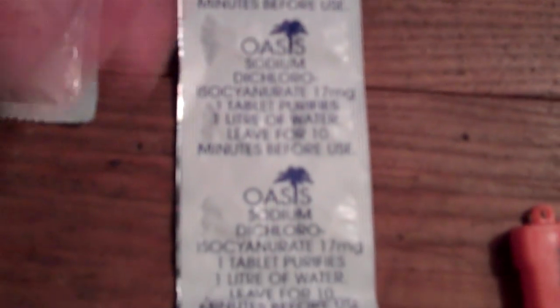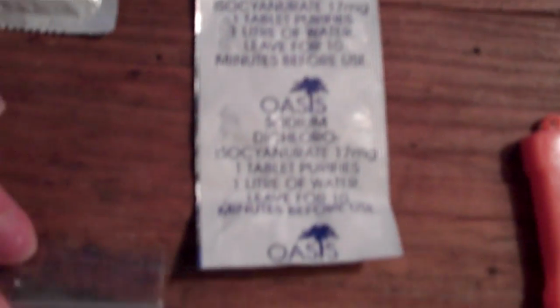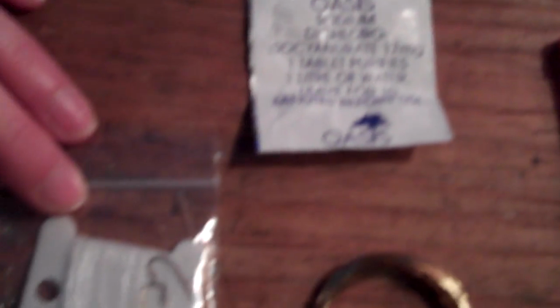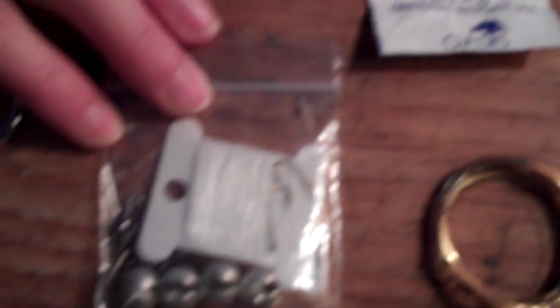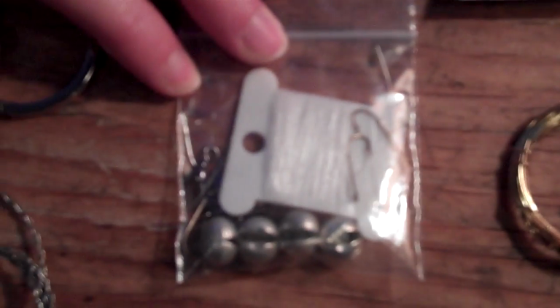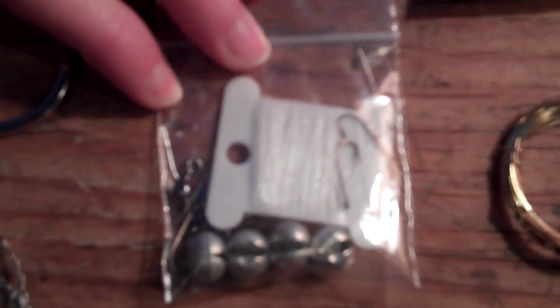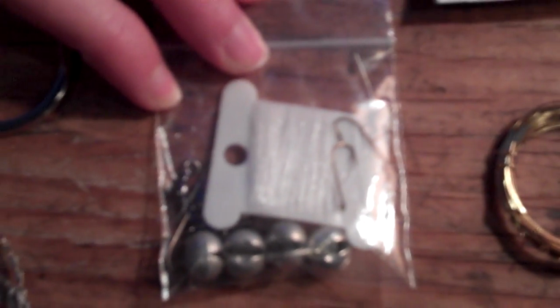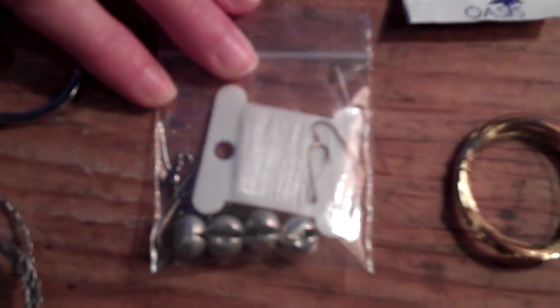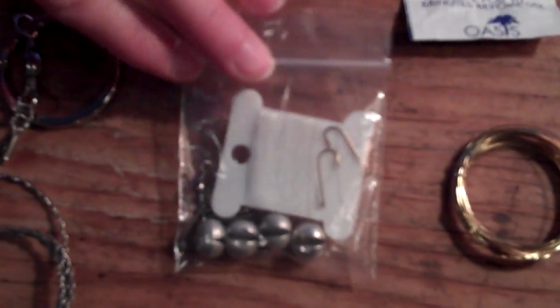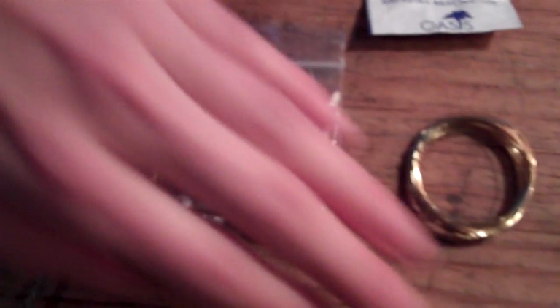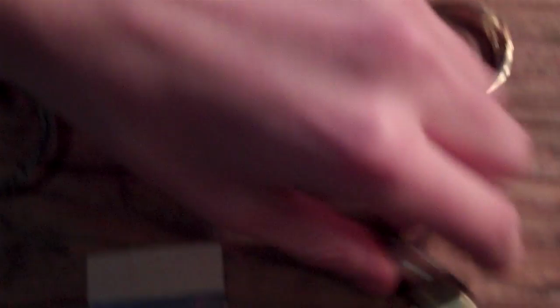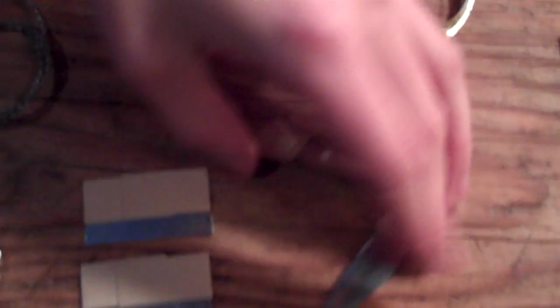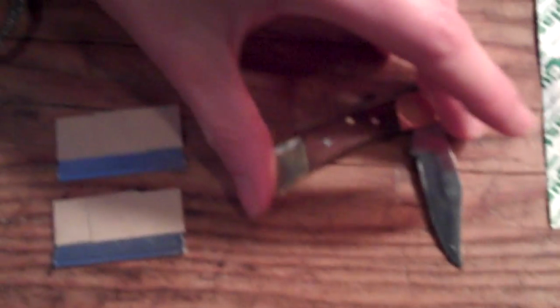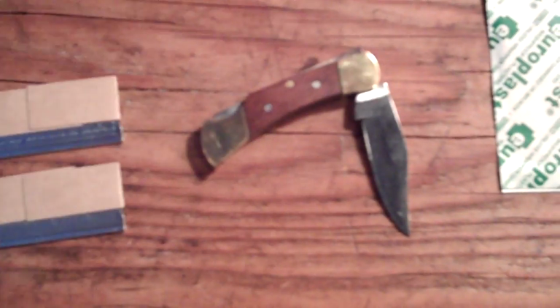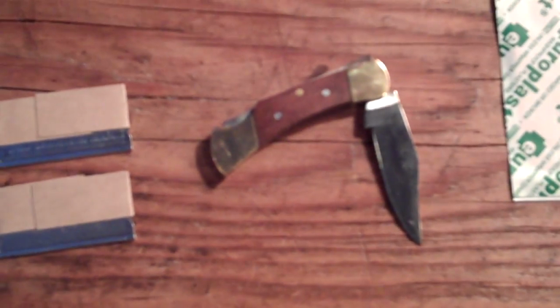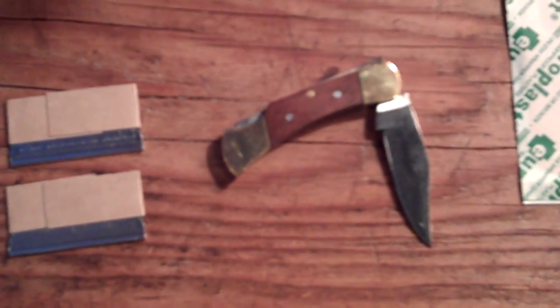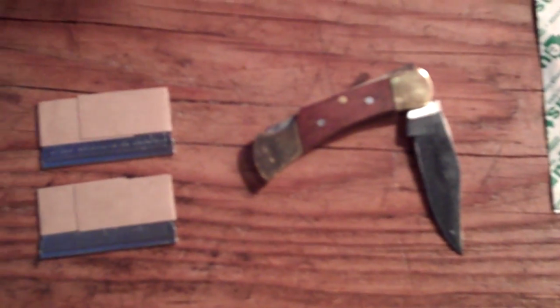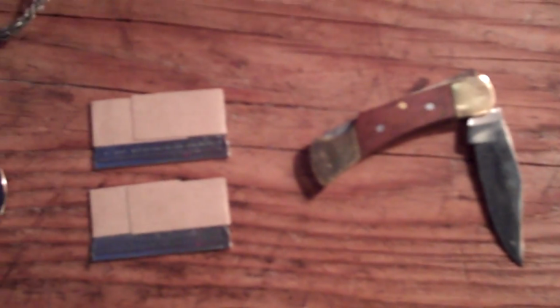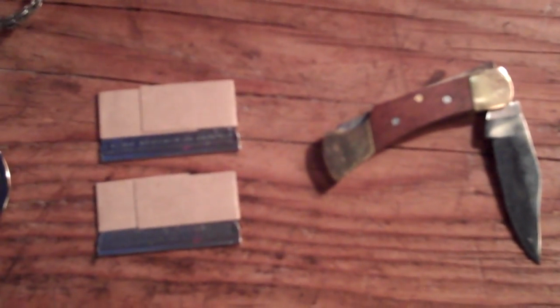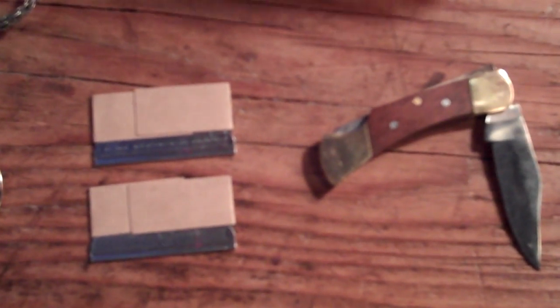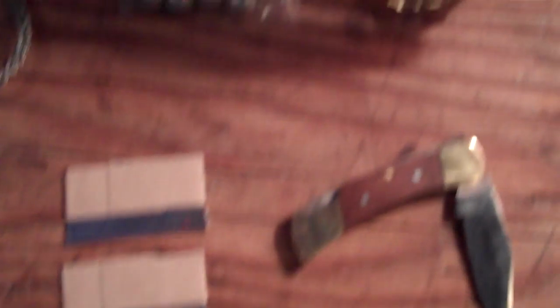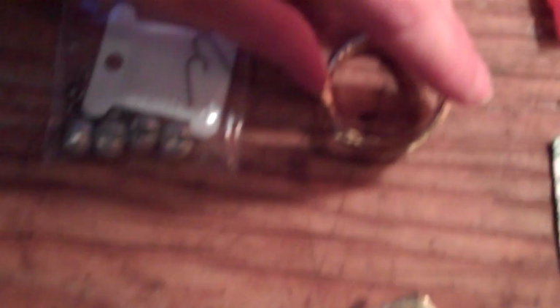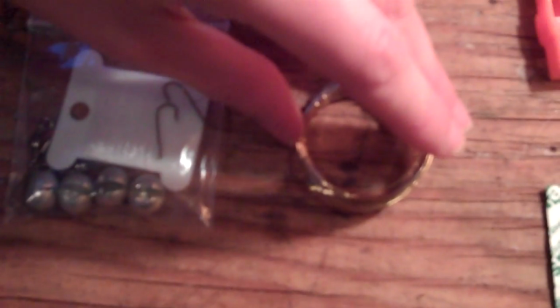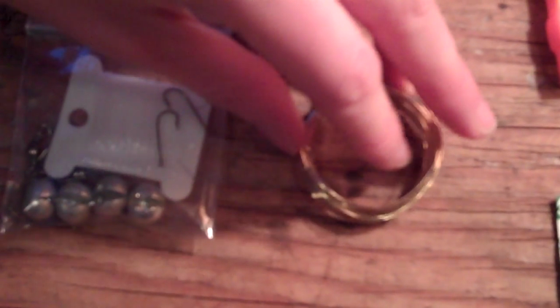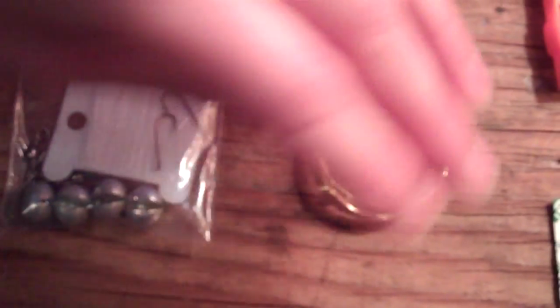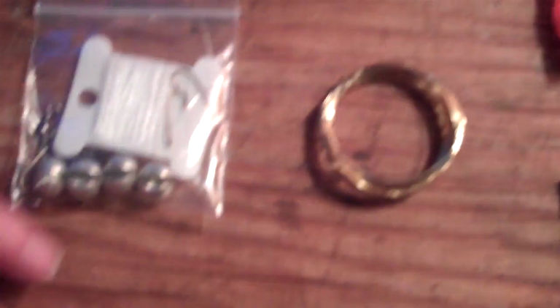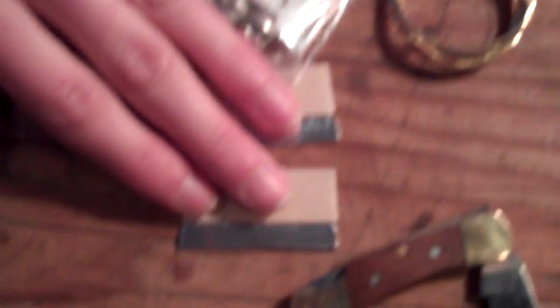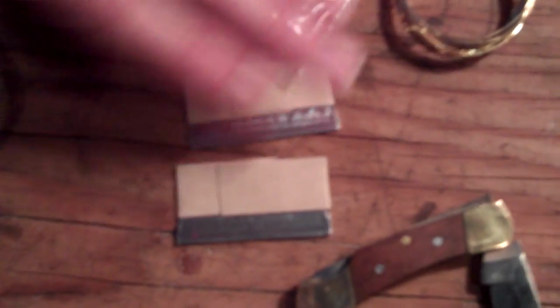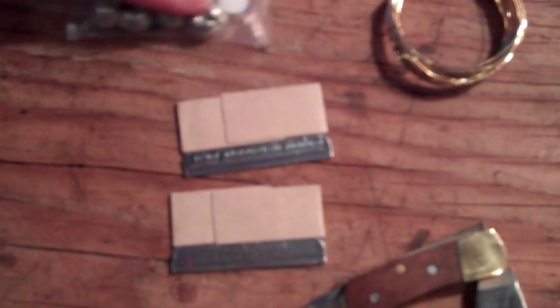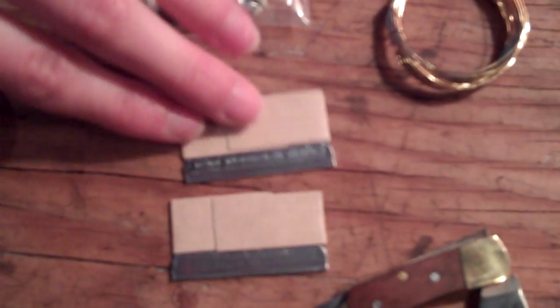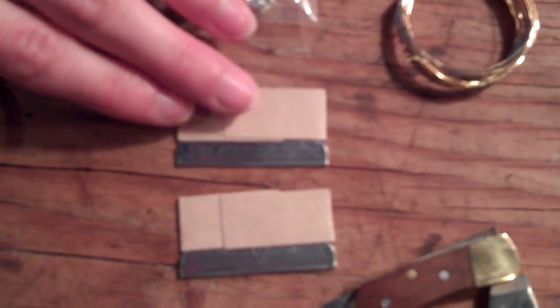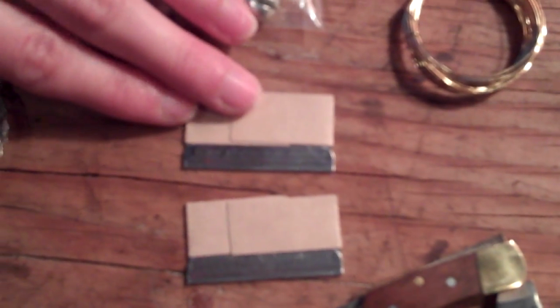A fishing kit, a small blade, snare wire, and blades great for skinning game and fish.